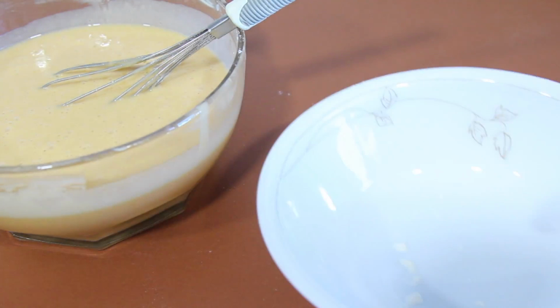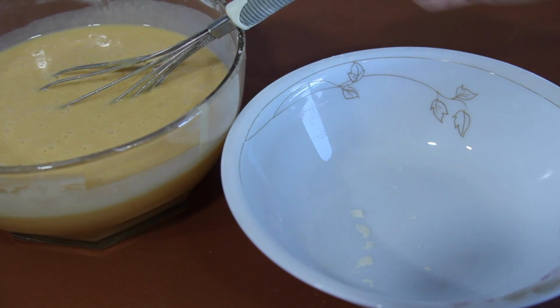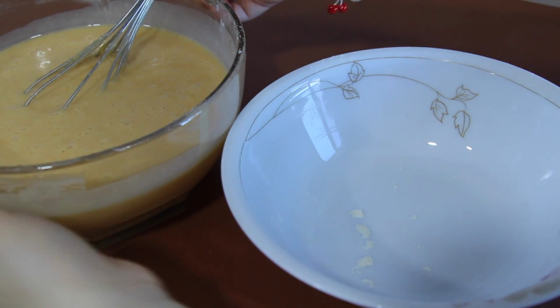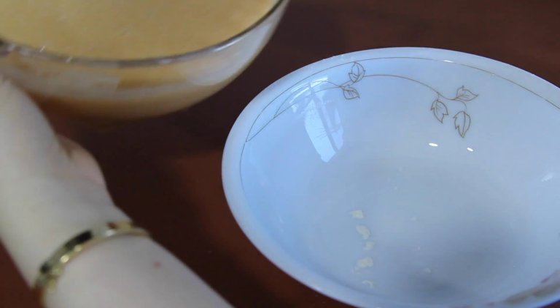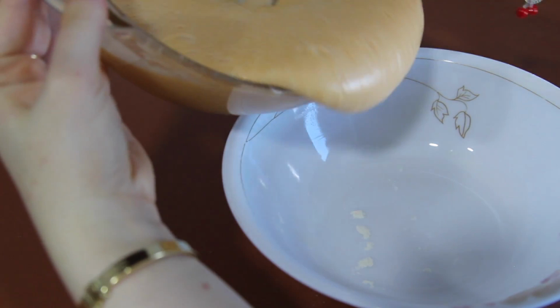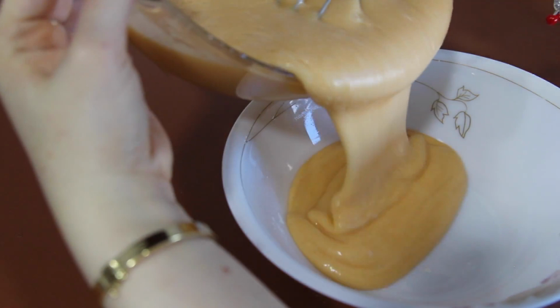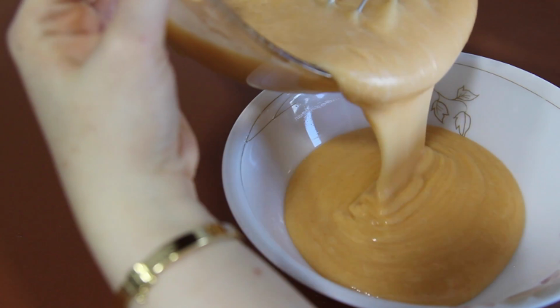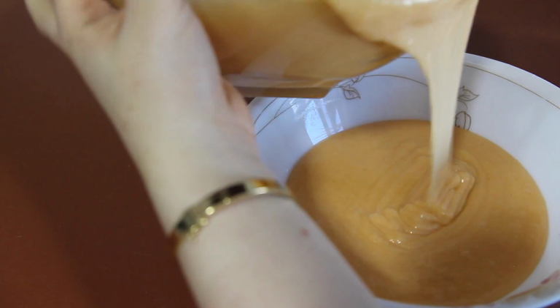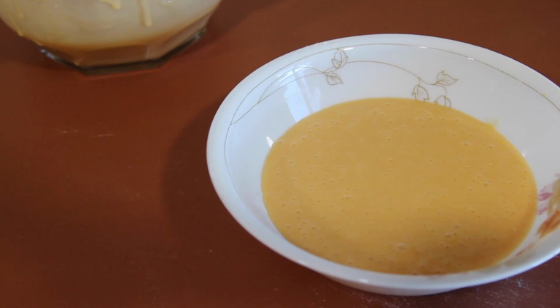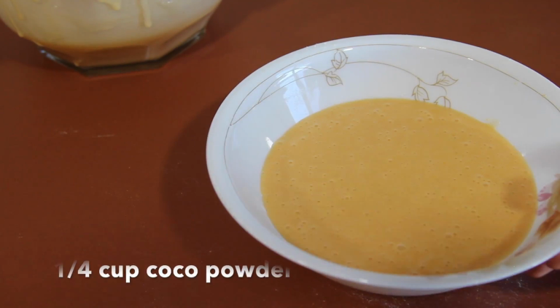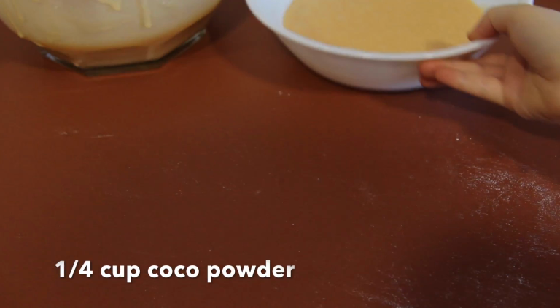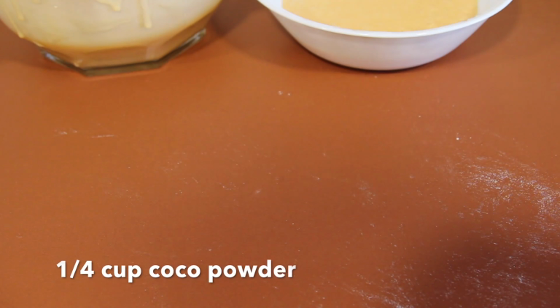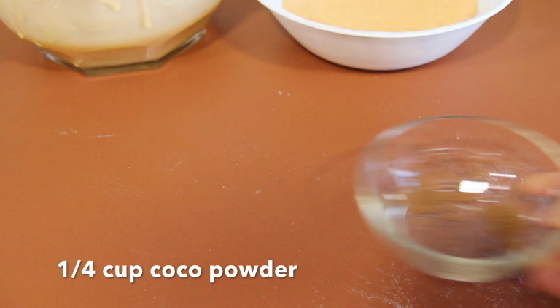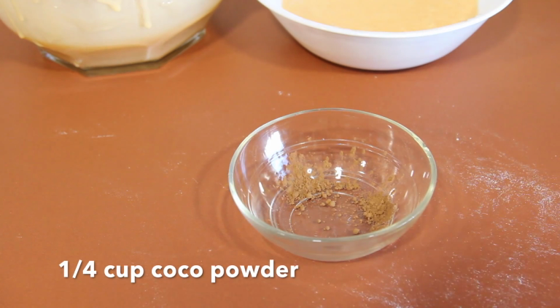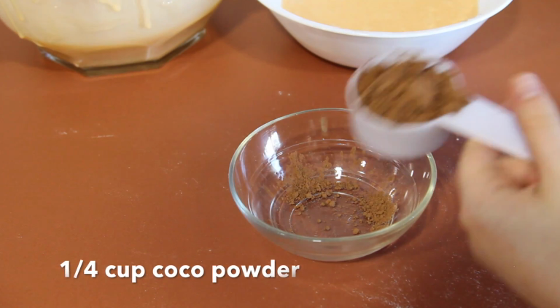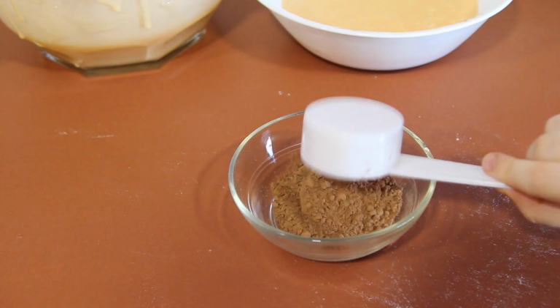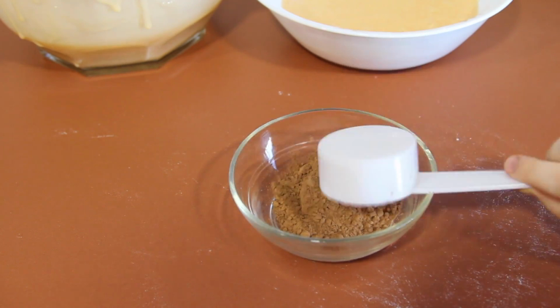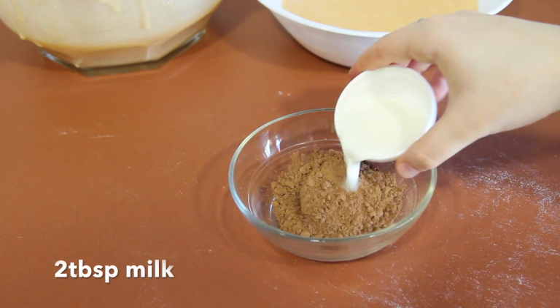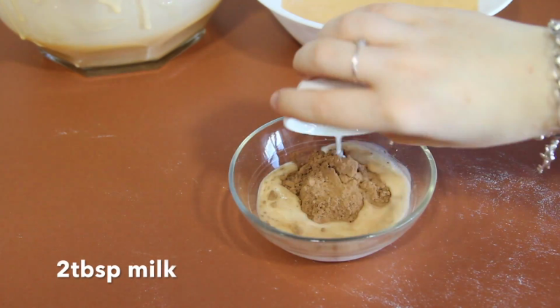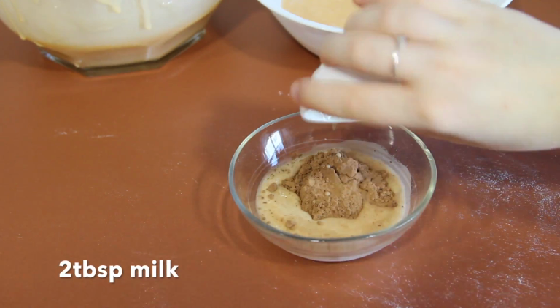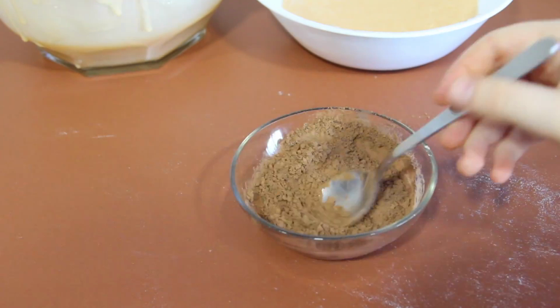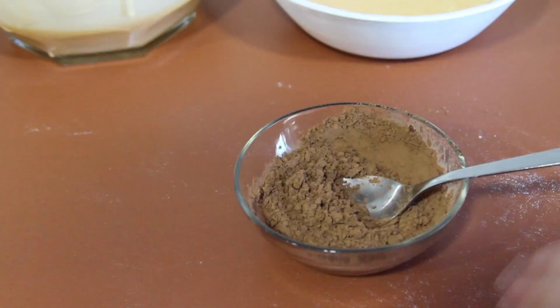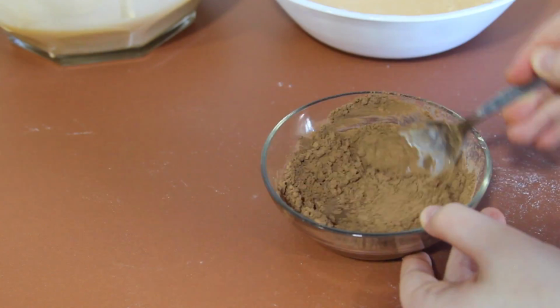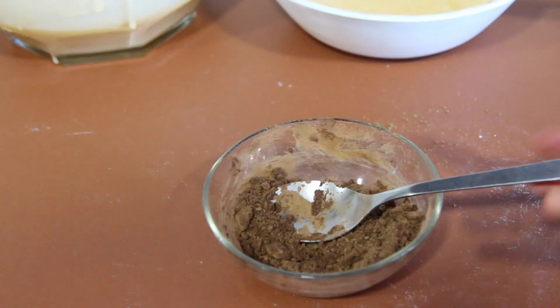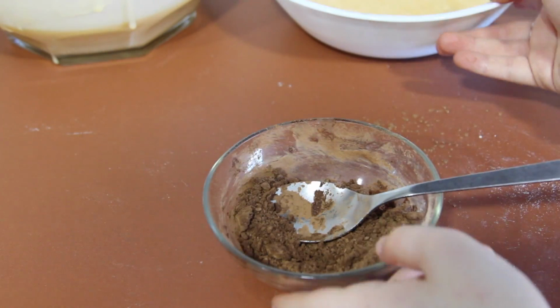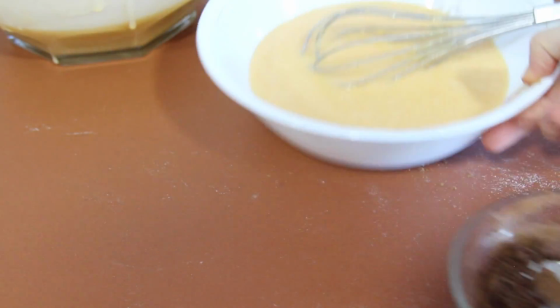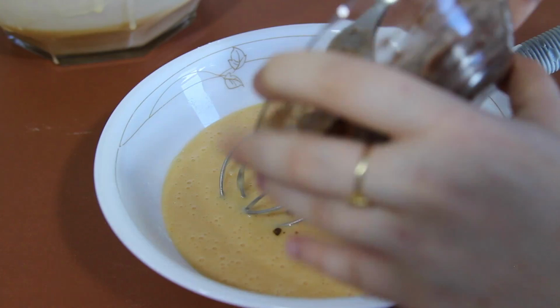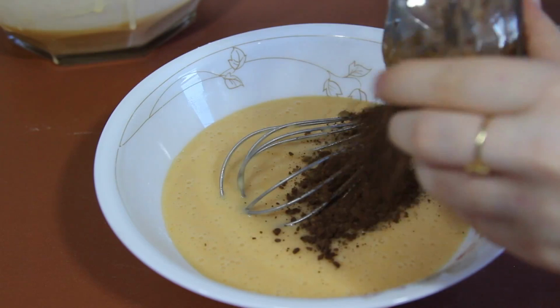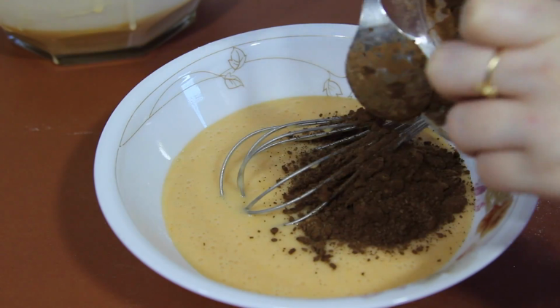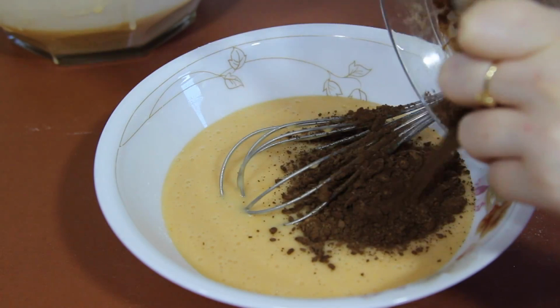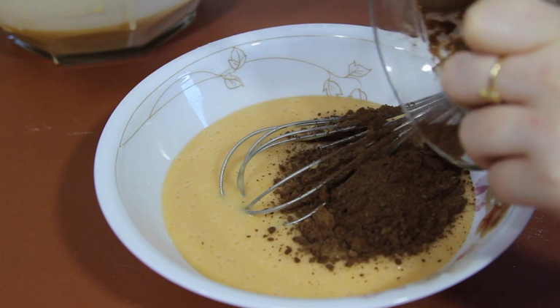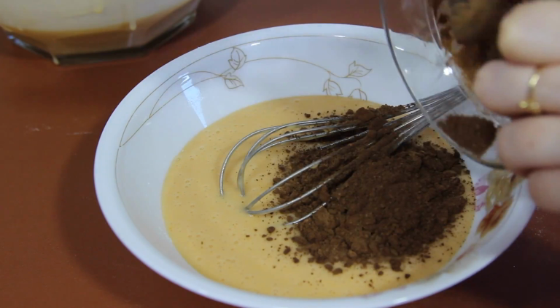Add half of your batter into another bowl. In a small bowl, mix together 1/4 cup of cocoa powder and 2 tablespoons of milk, then add it to half of your batter and mix together well.